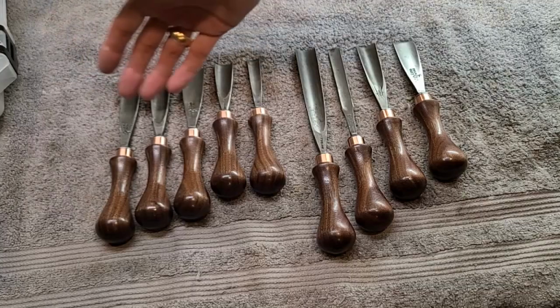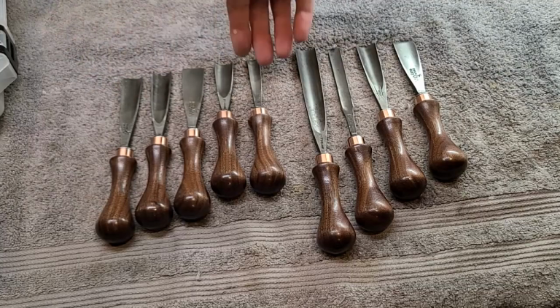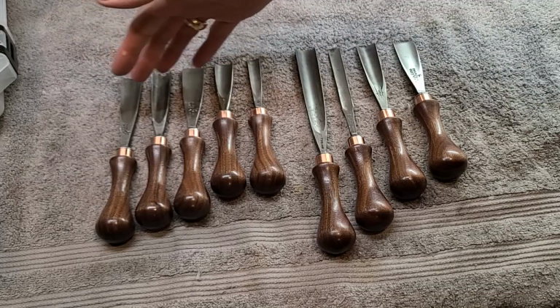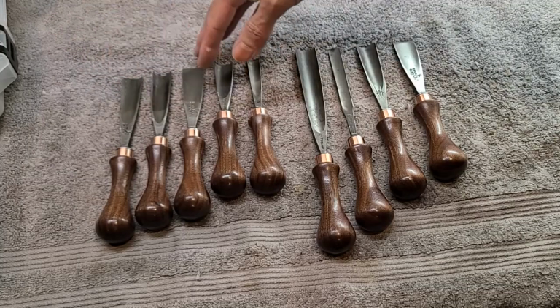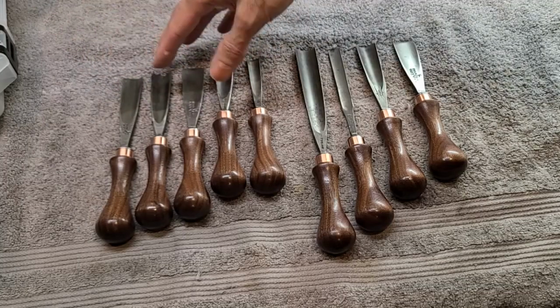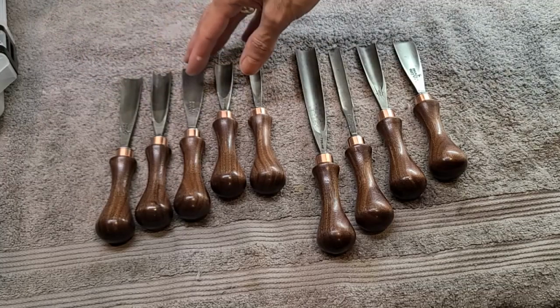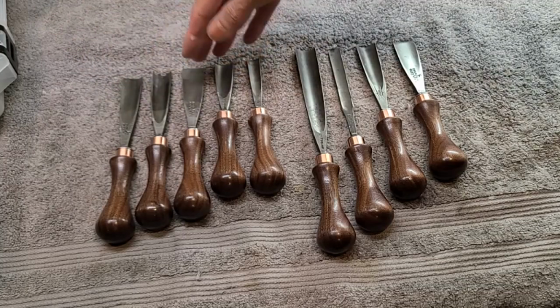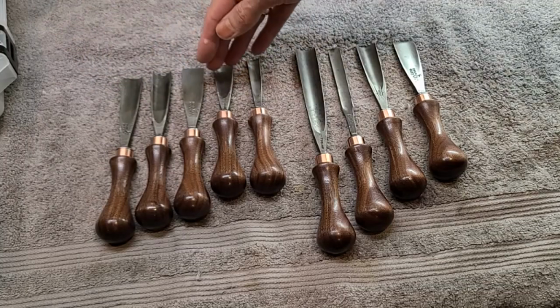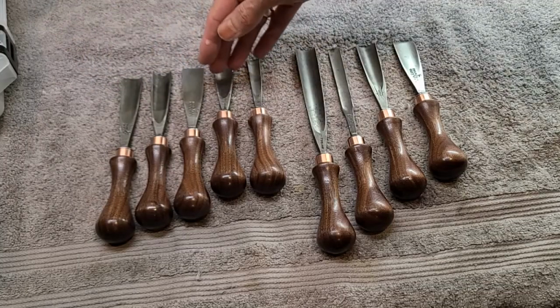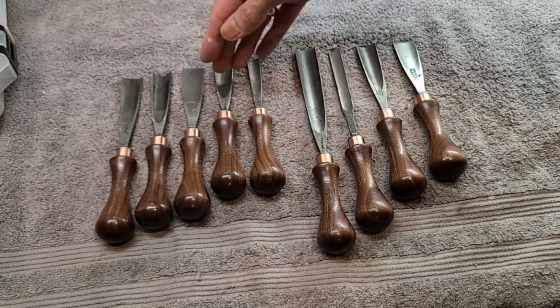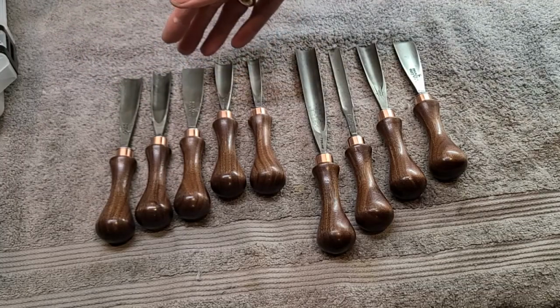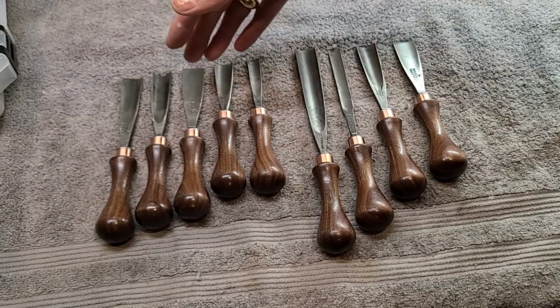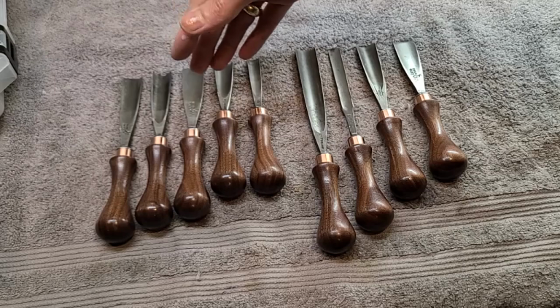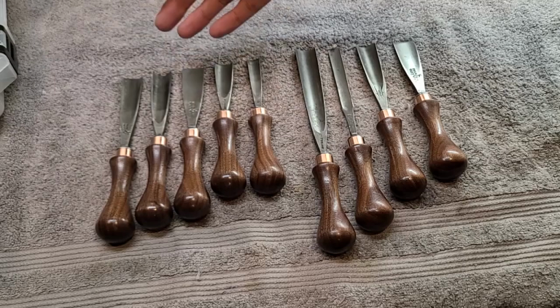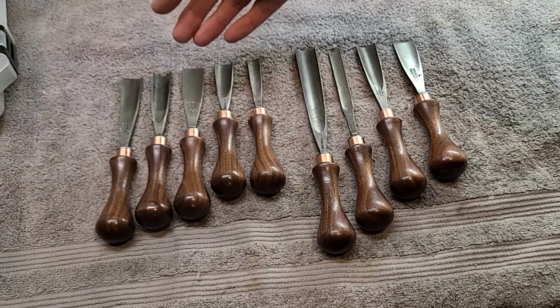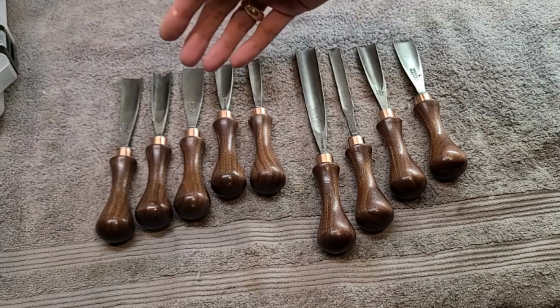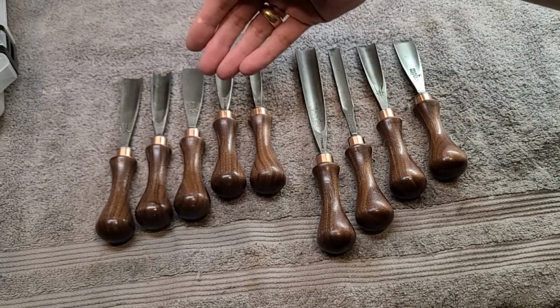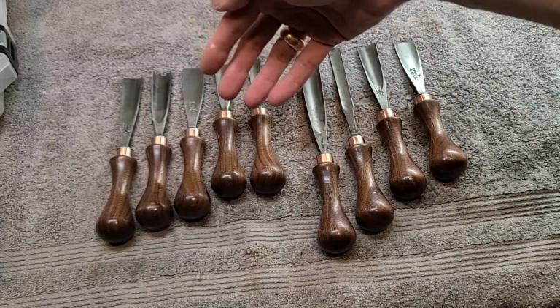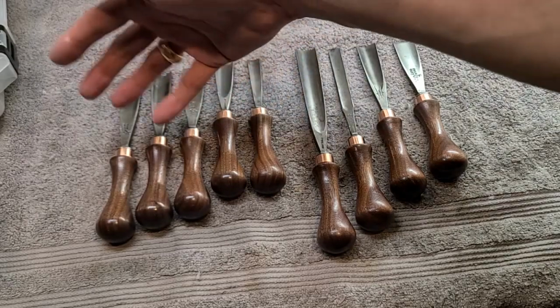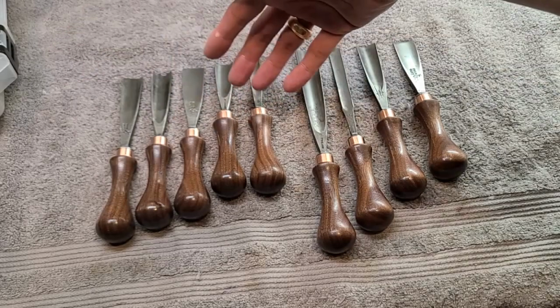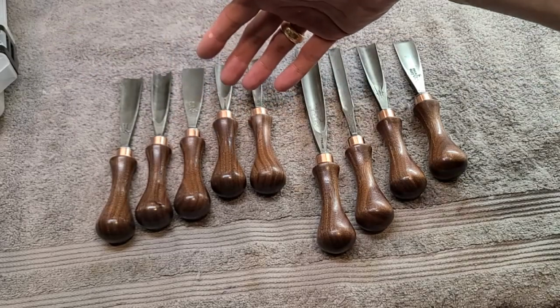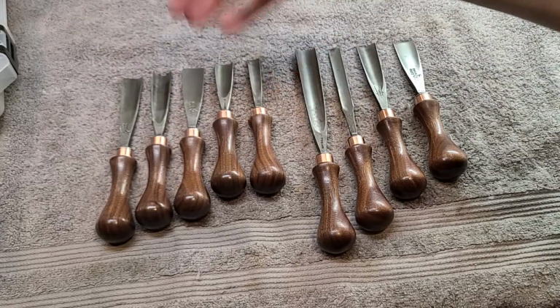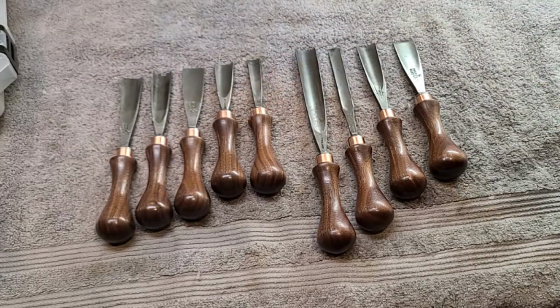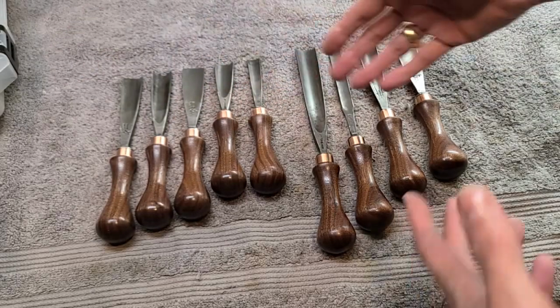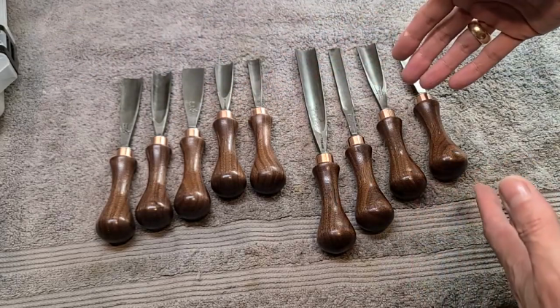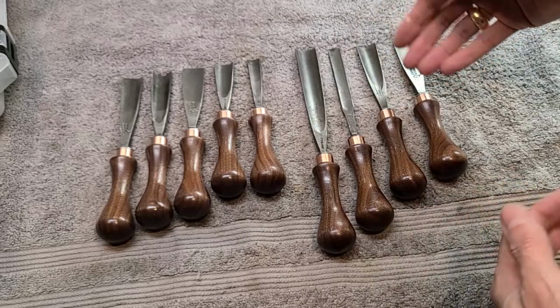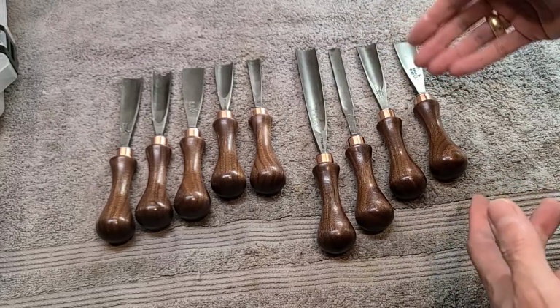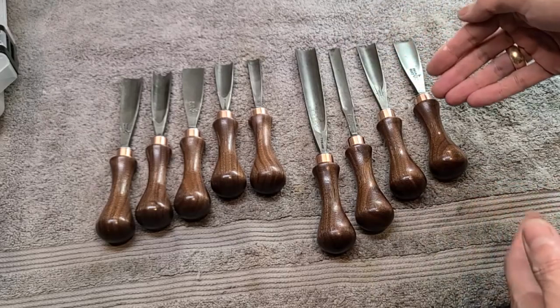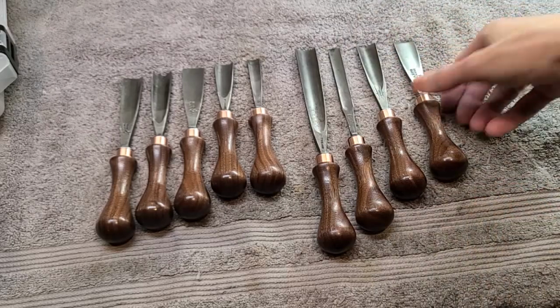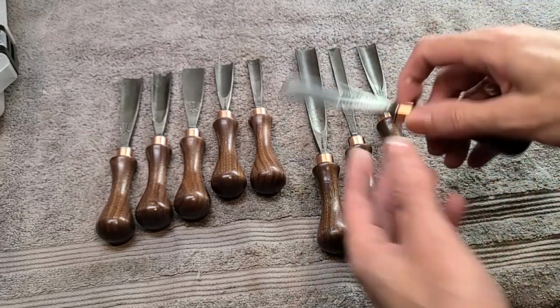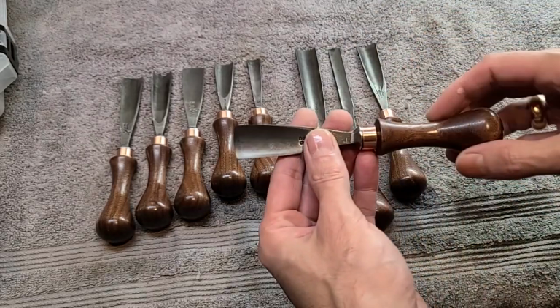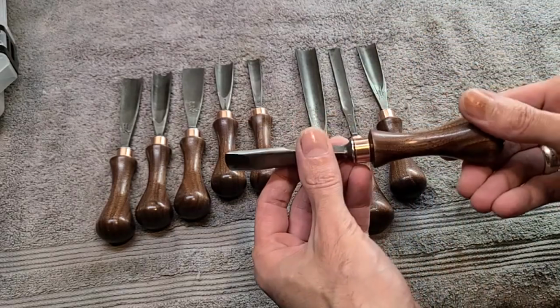The owner of the chisels wants to sharpen them himself. We woodworker types are very particular about how our tools are sharpened, so that's totally understandable. Now these, he's letting me keep for myself — so let's go sharpen them.